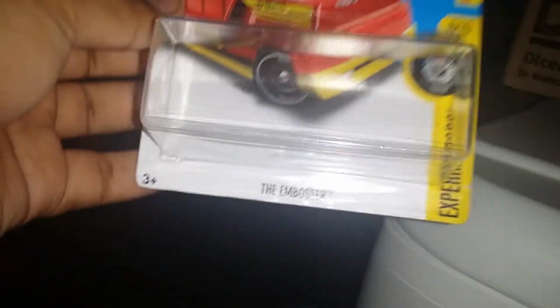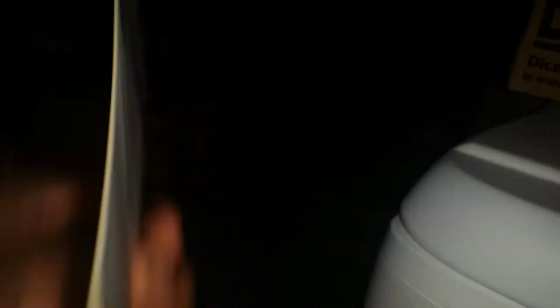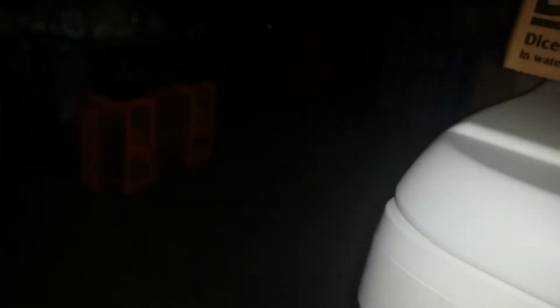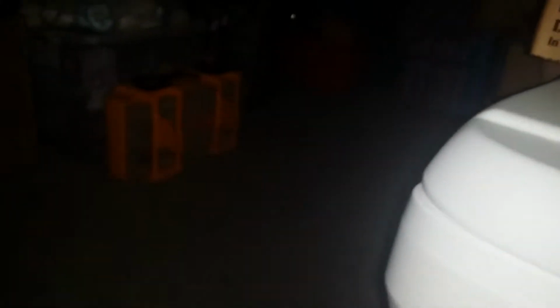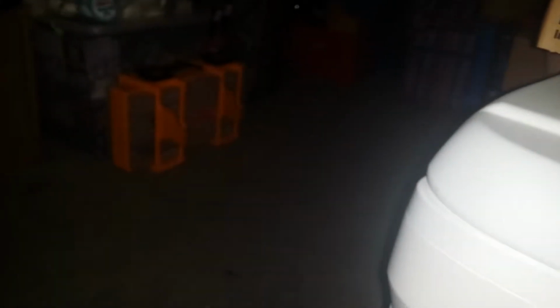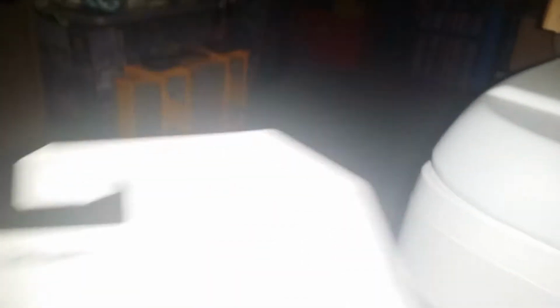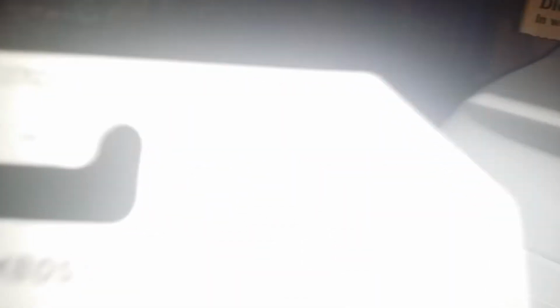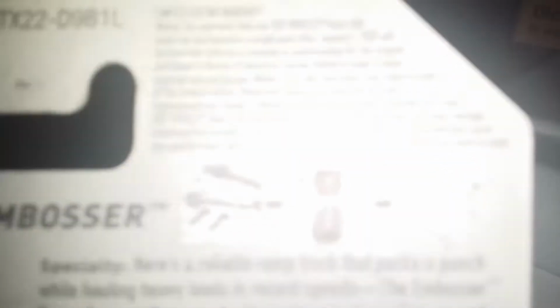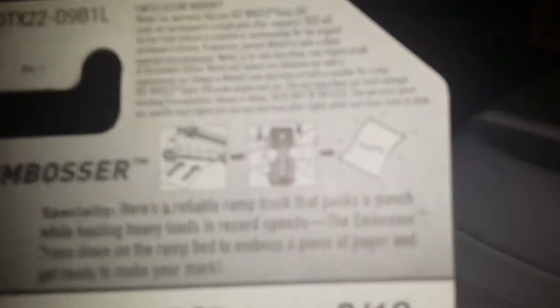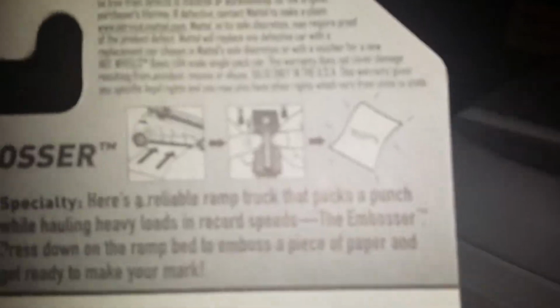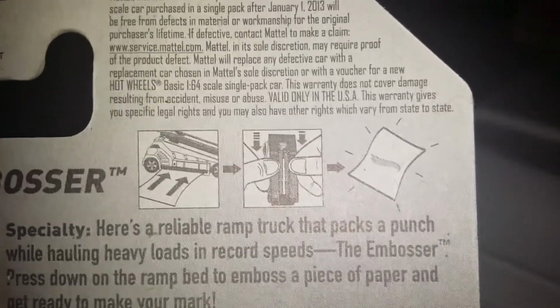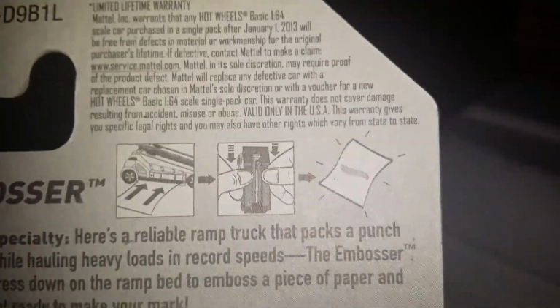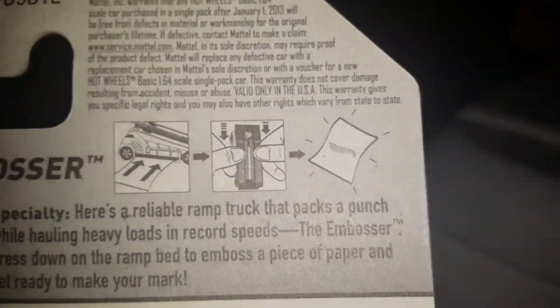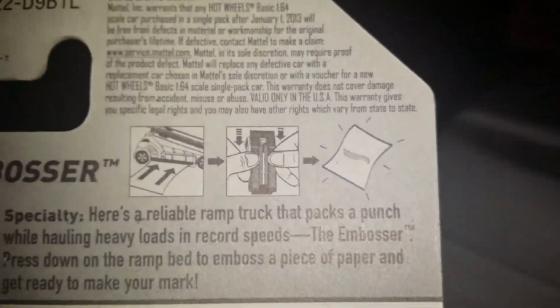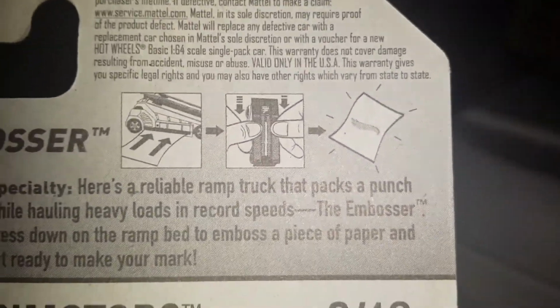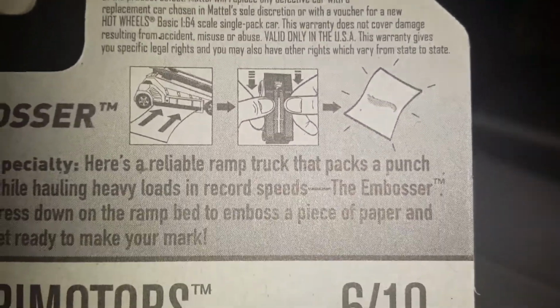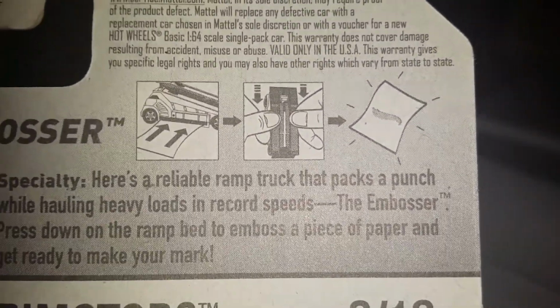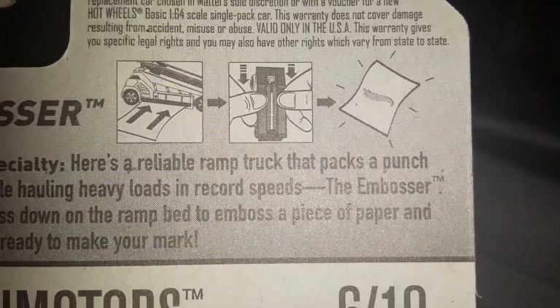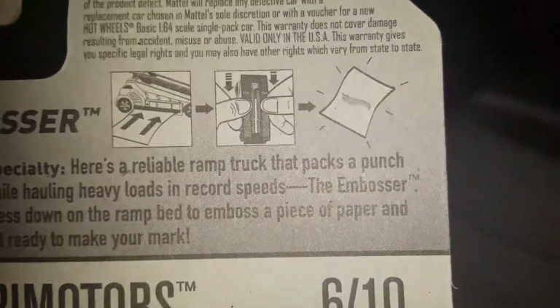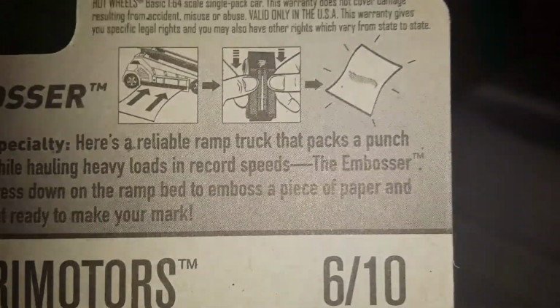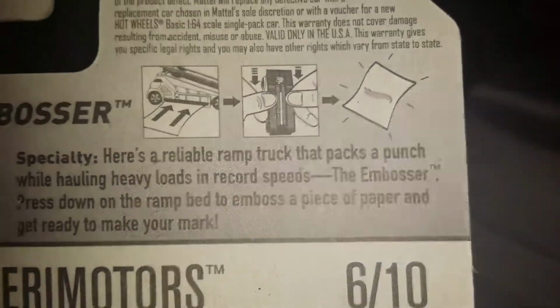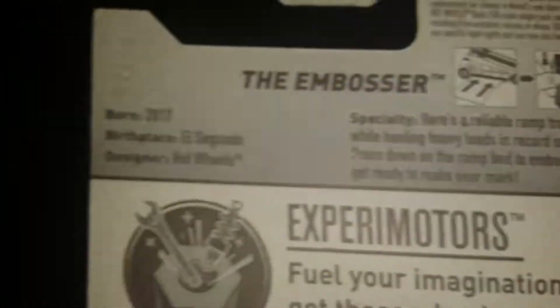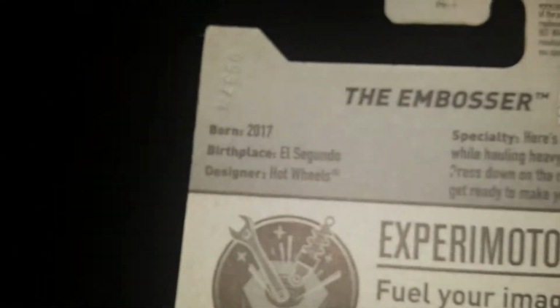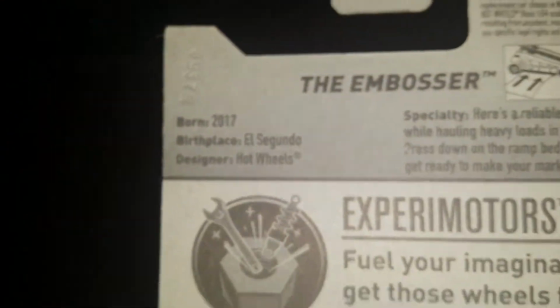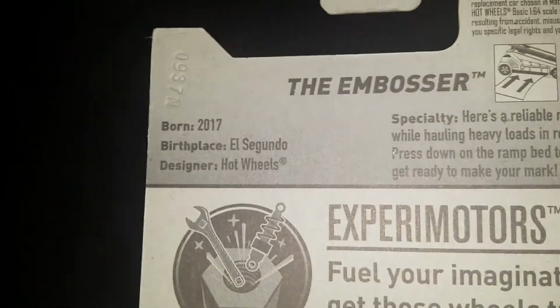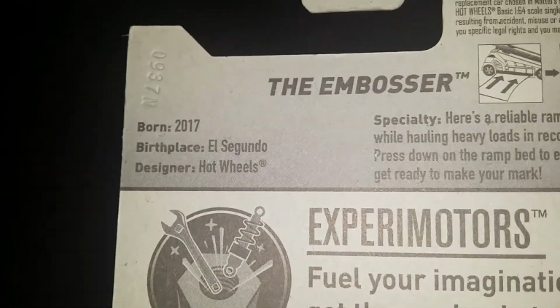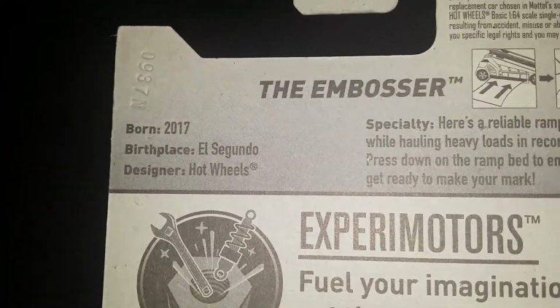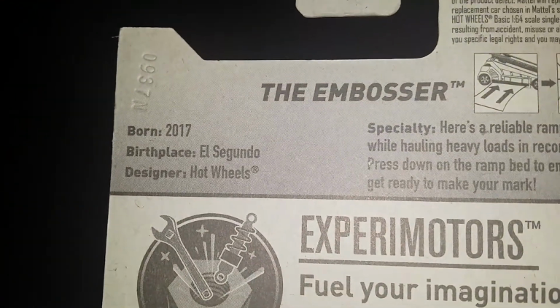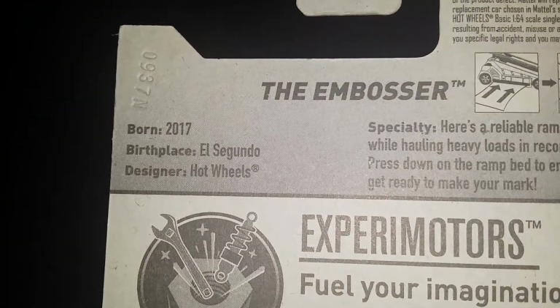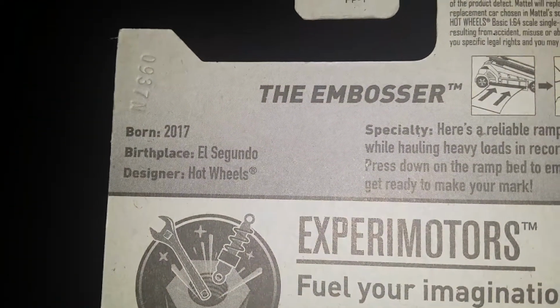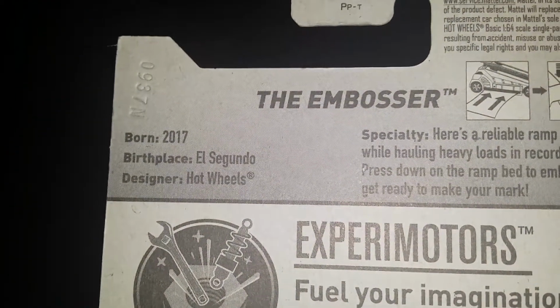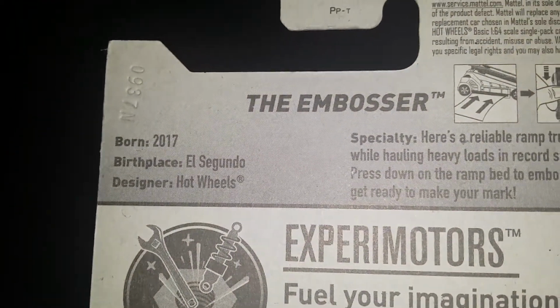There's a feature of what it does — you slide the paper in, press it down hard, and it'll show you the mark on it. Born in 2017. Birdplay, El Sargo, LA.